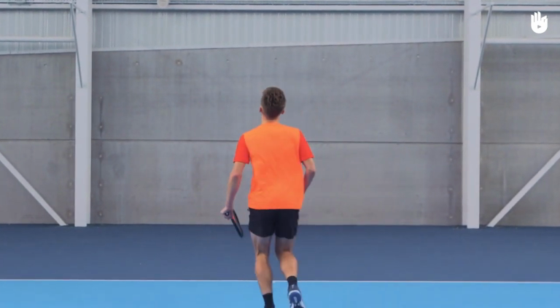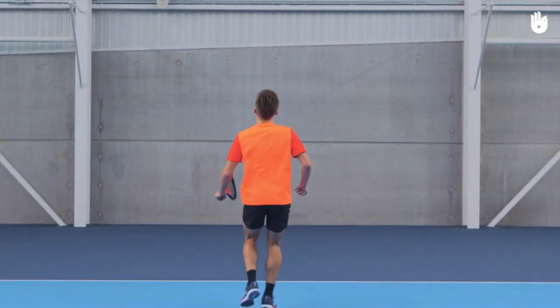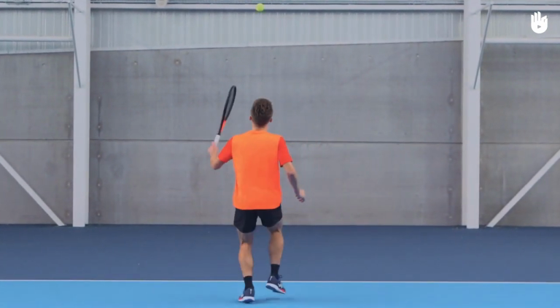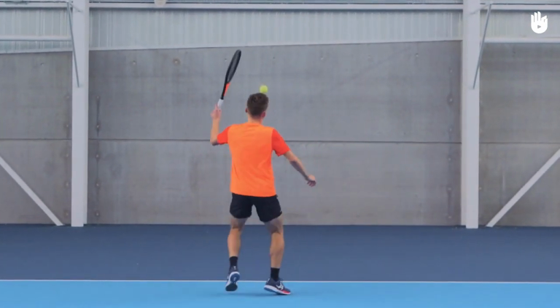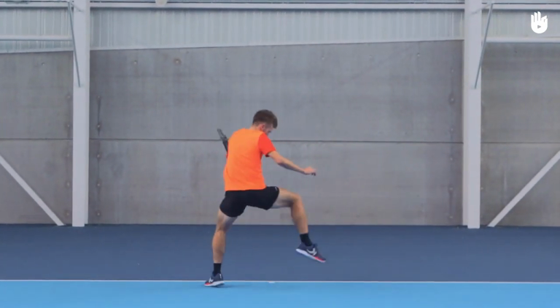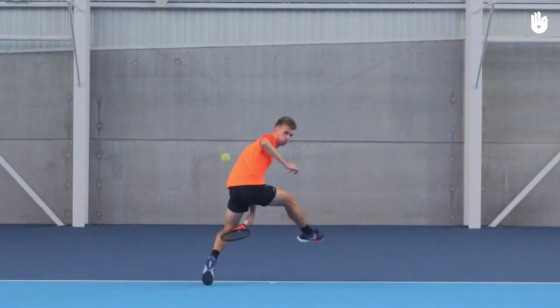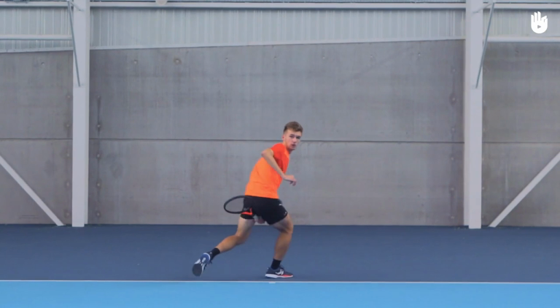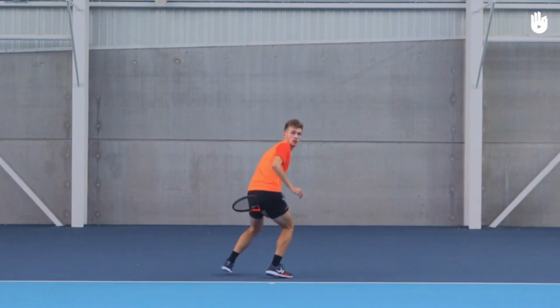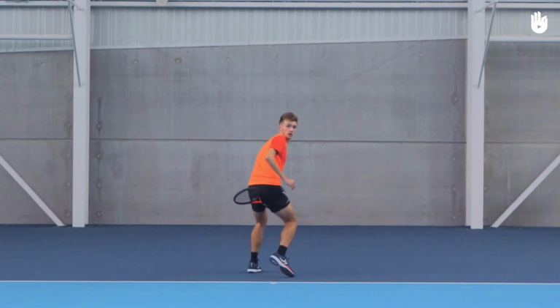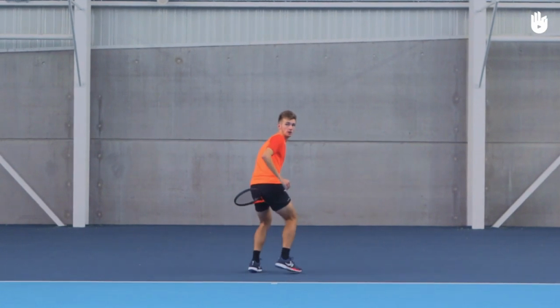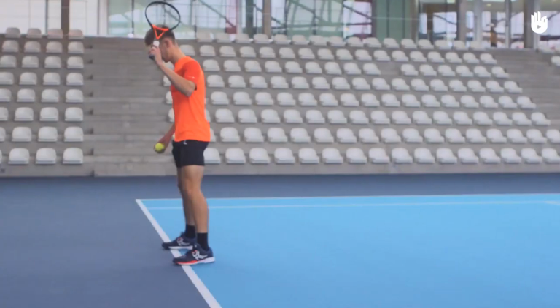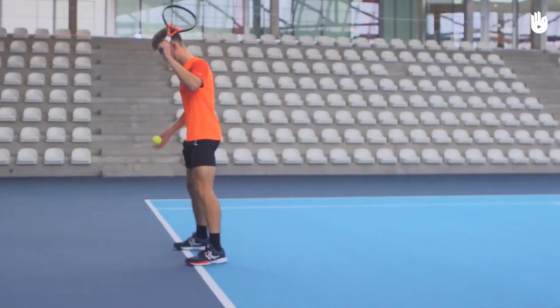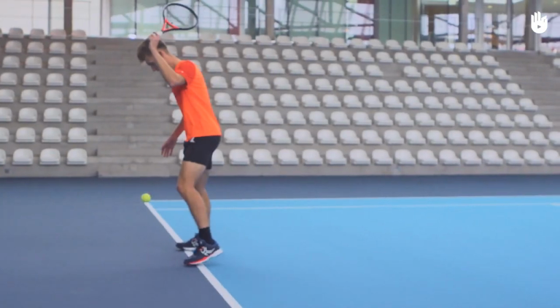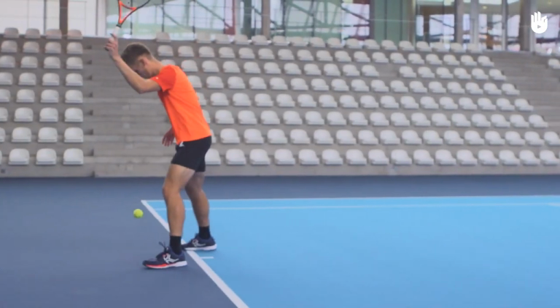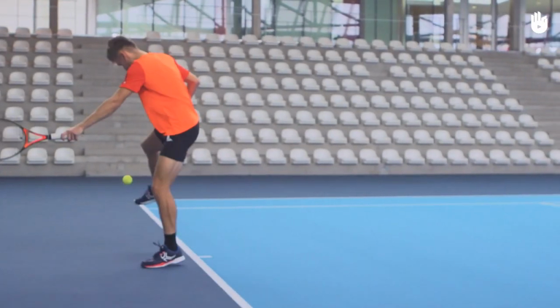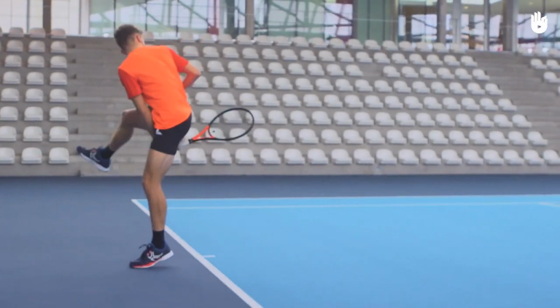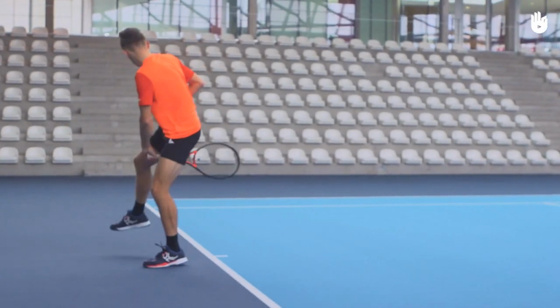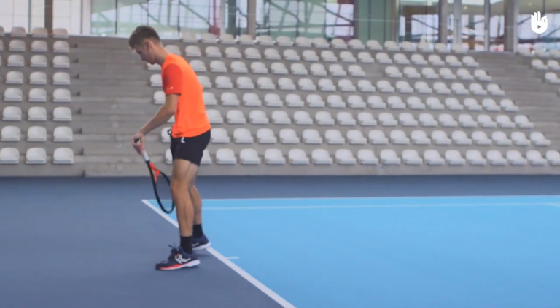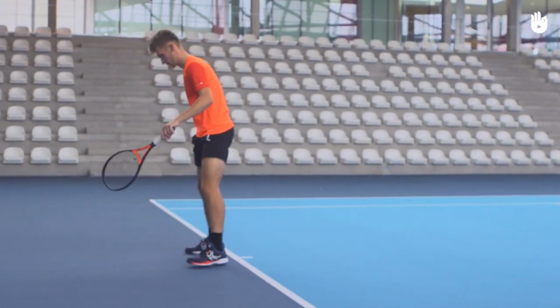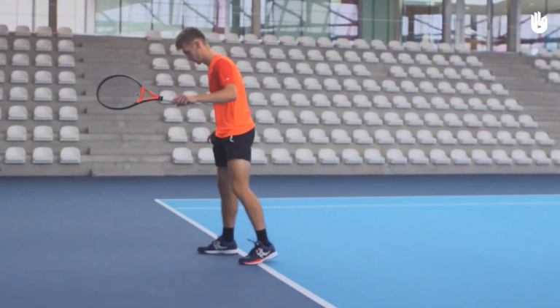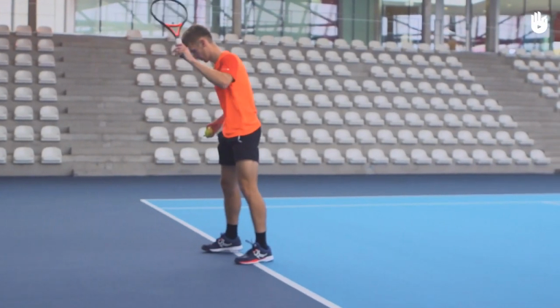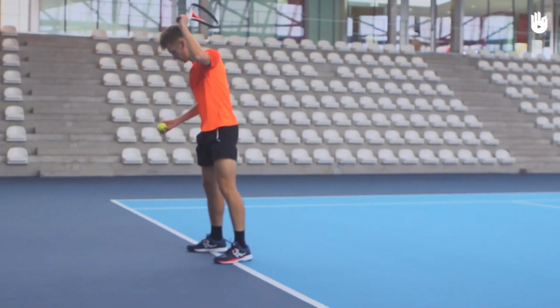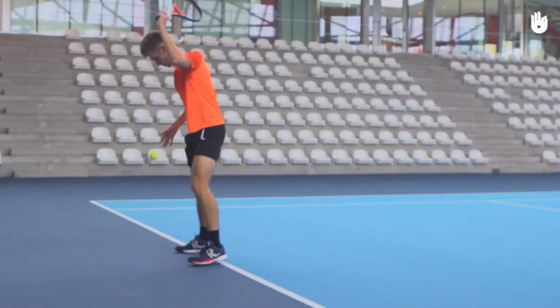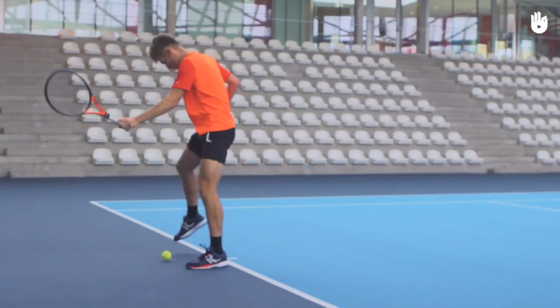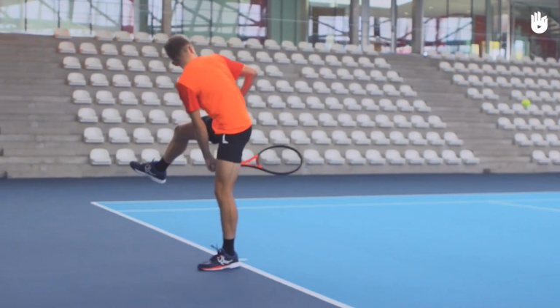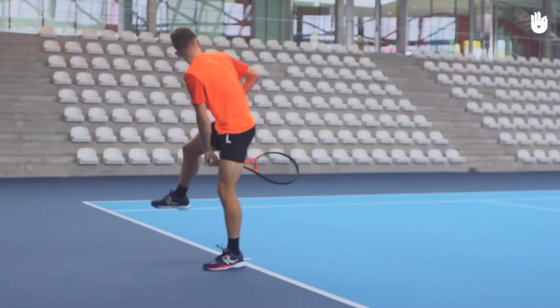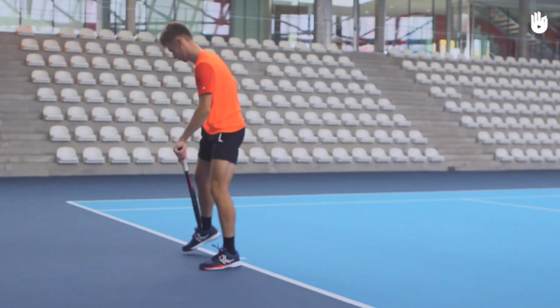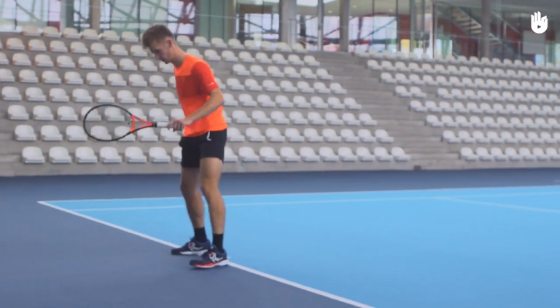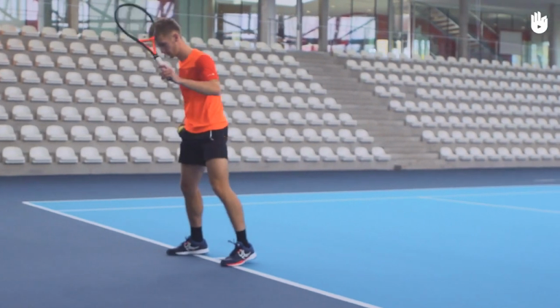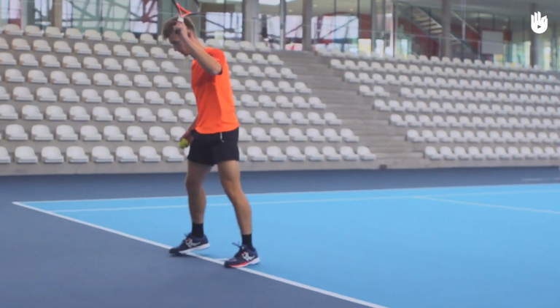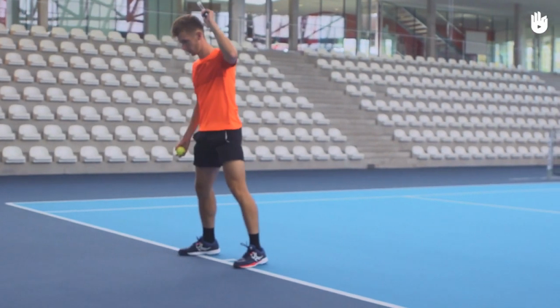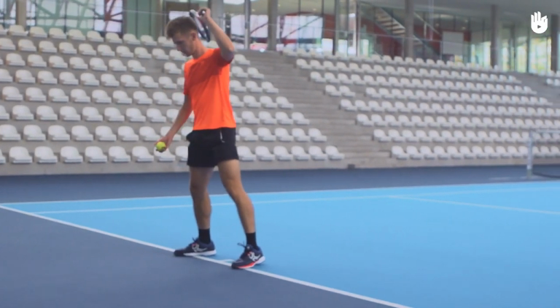For the follow-through, there isn't much of one — it's rather a snap of the wrist. You can practice tweeners on your own by dropping the ball ahead of you and hitting it between your legs.